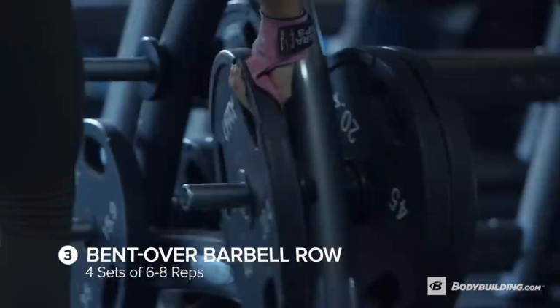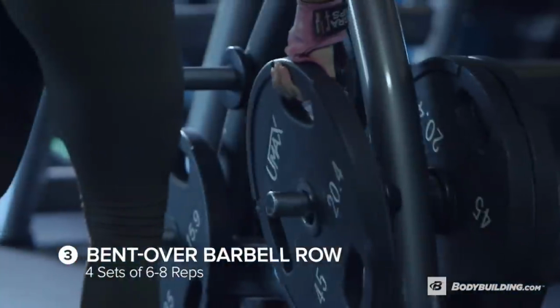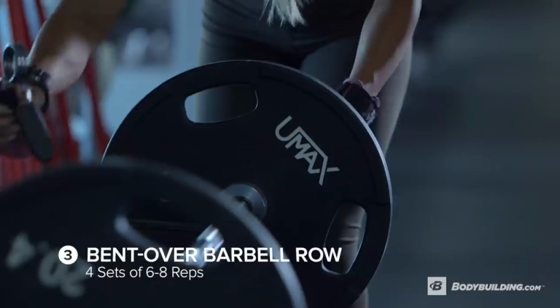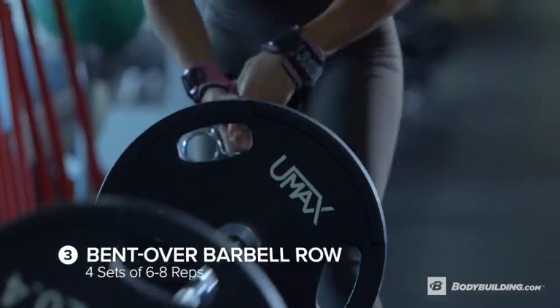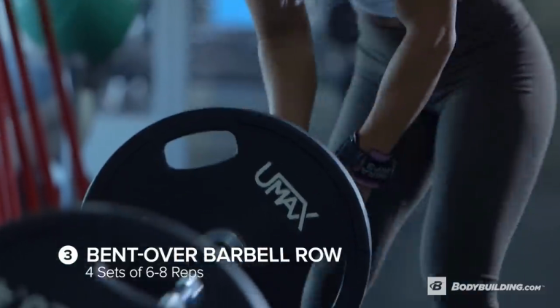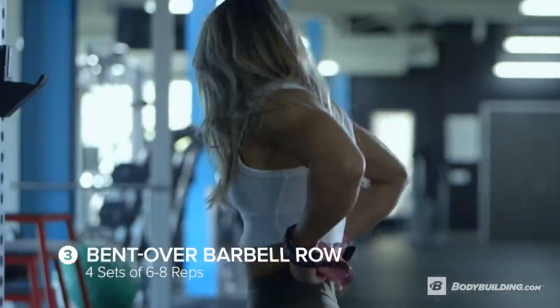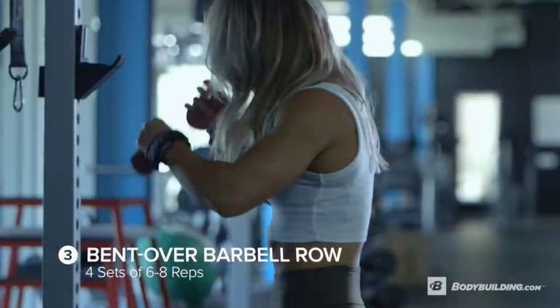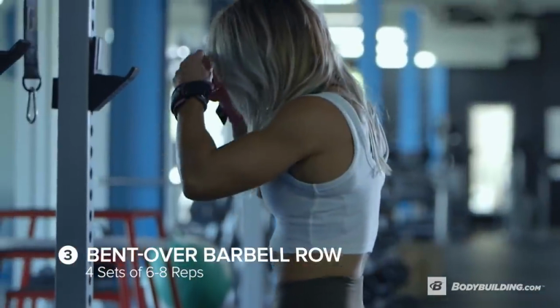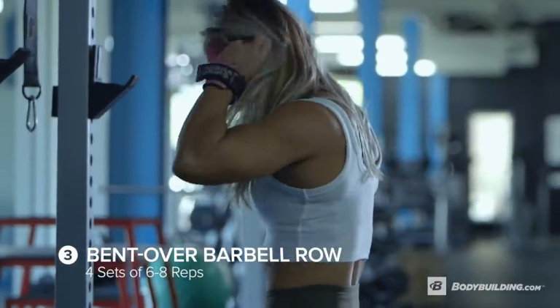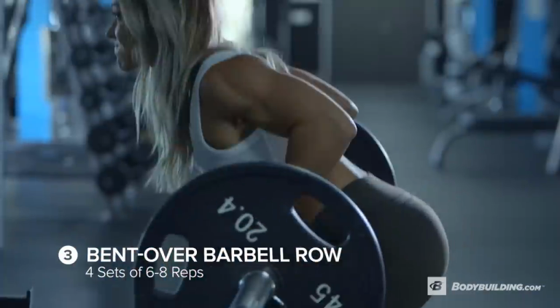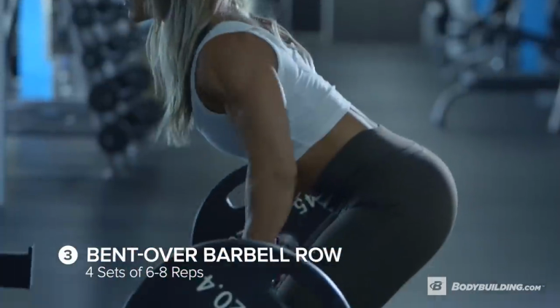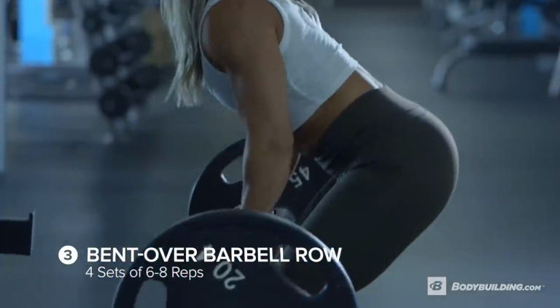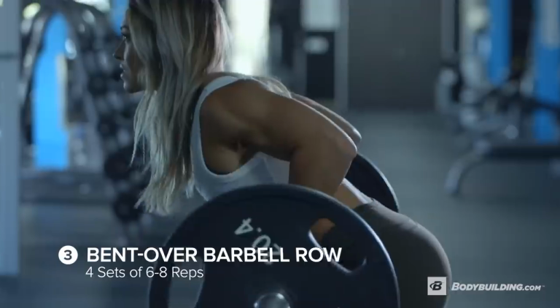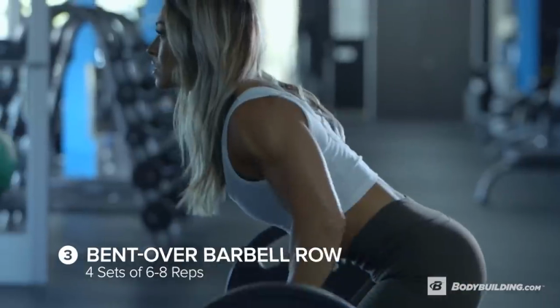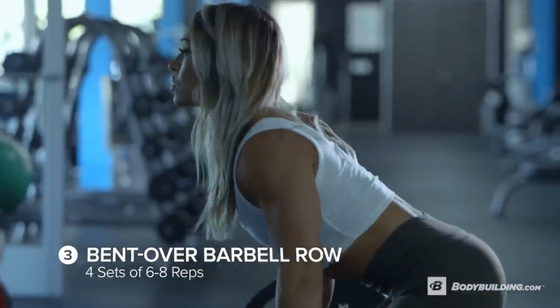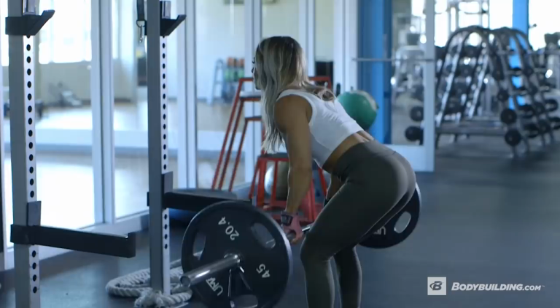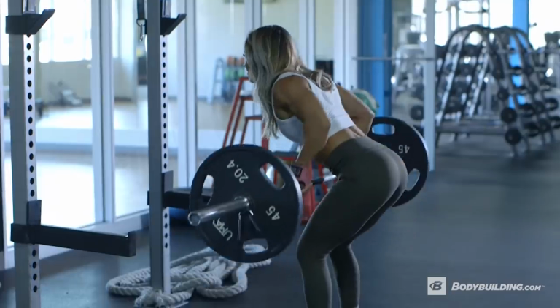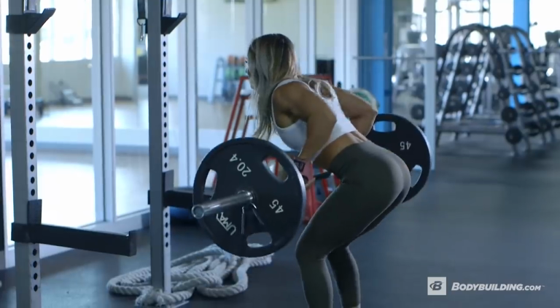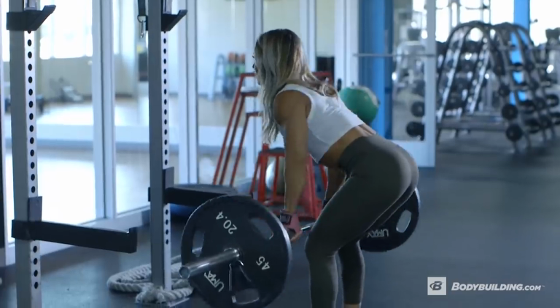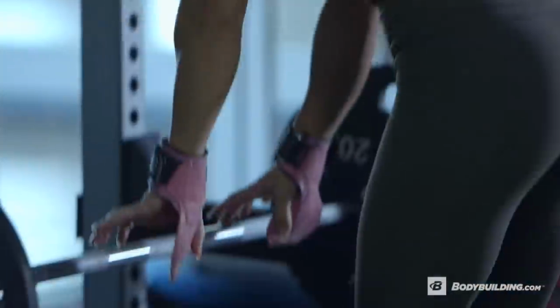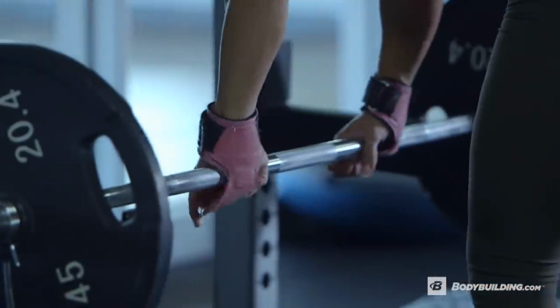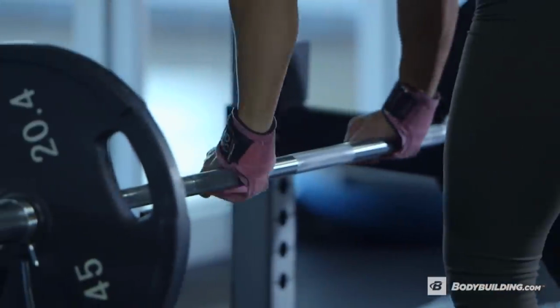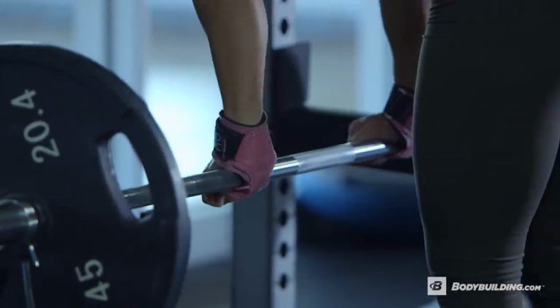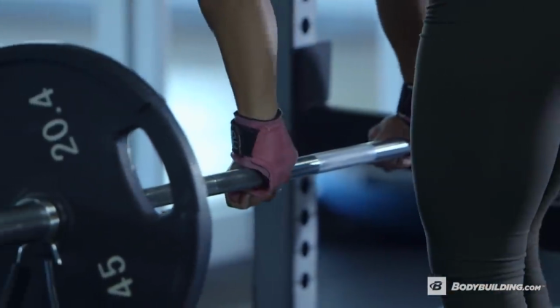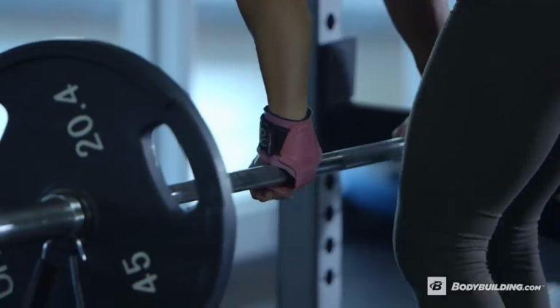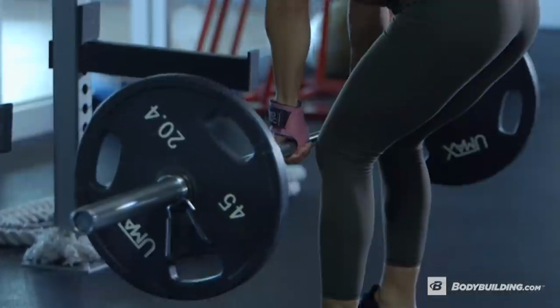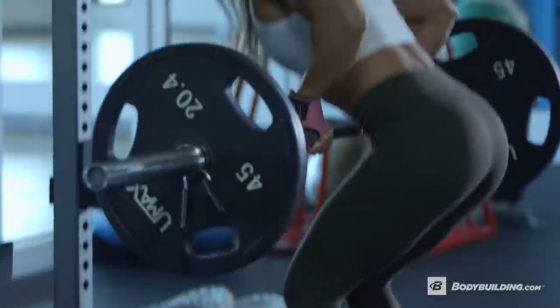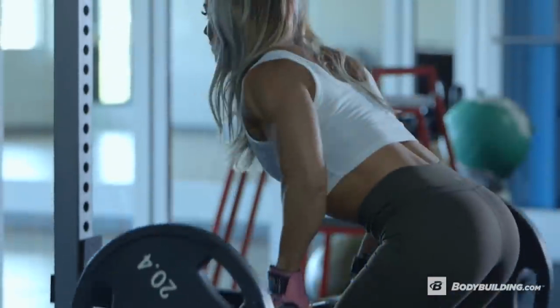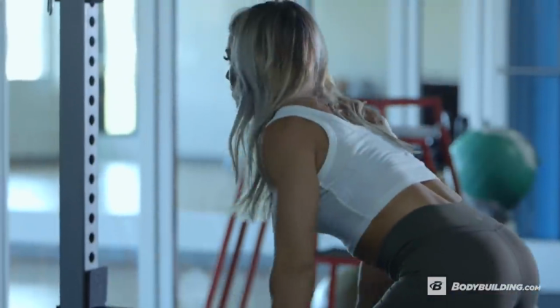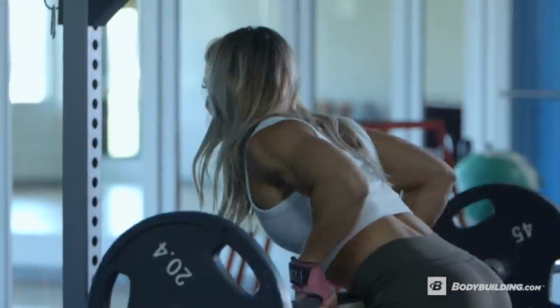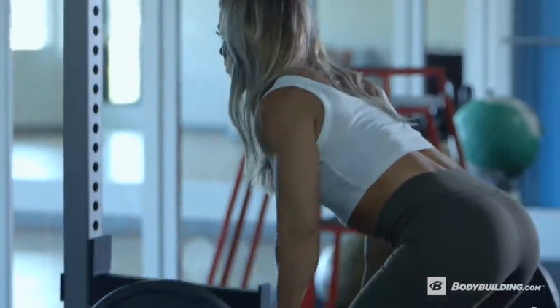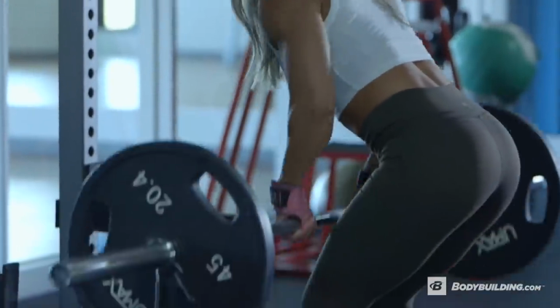Okay, so we're moving on to bent over barbell rows and we're doing four sets of 6 to 8 reps. For barbell bent over rows, I like to have an overhand grip, bring my elbows in, and really focus on the squeeze.